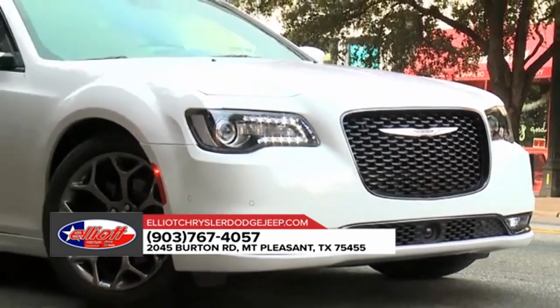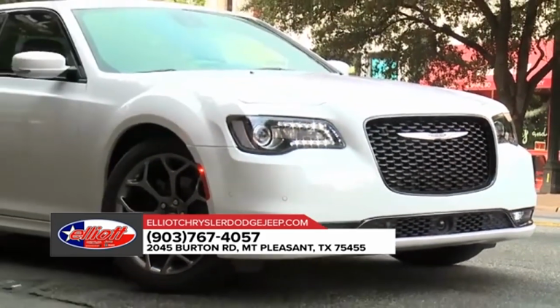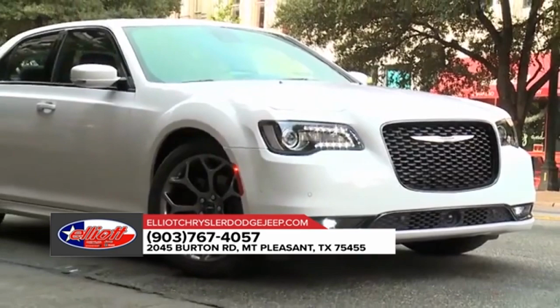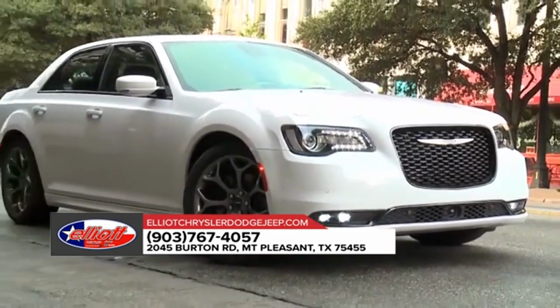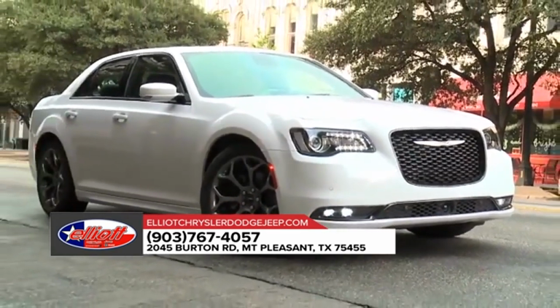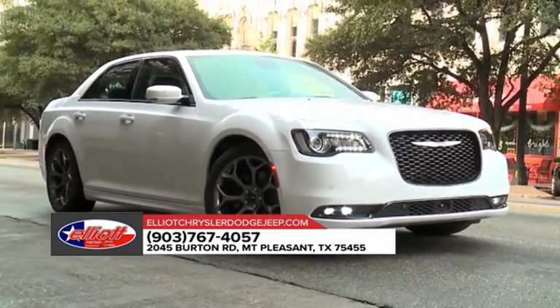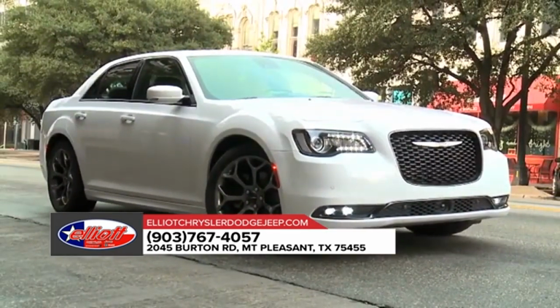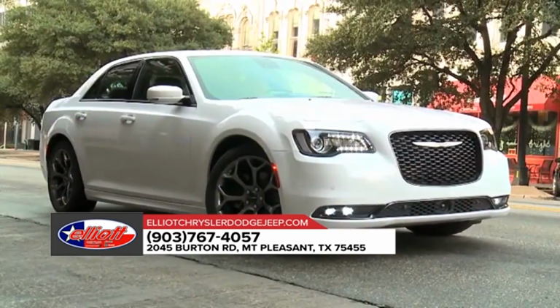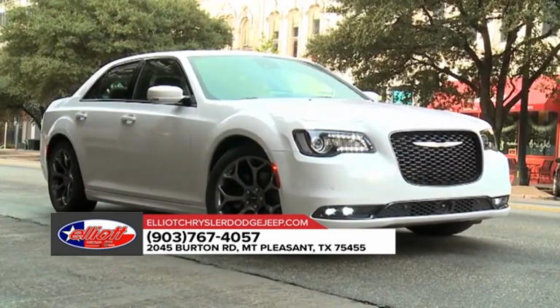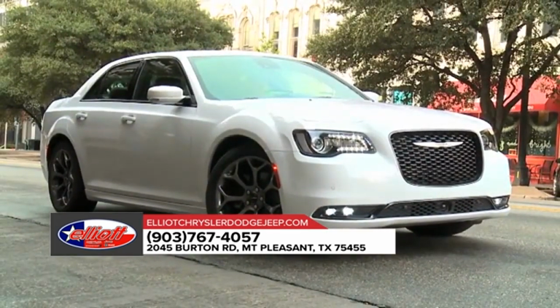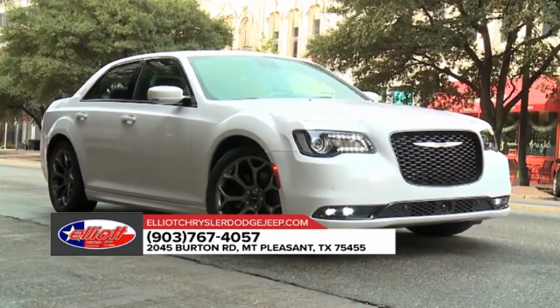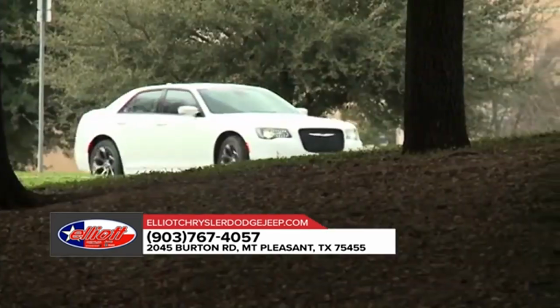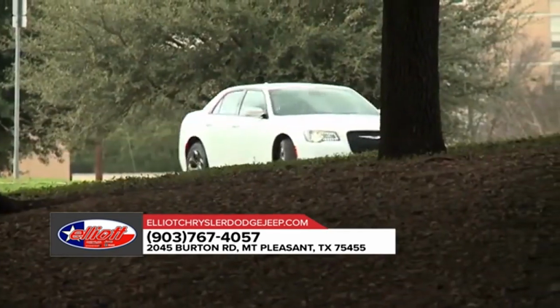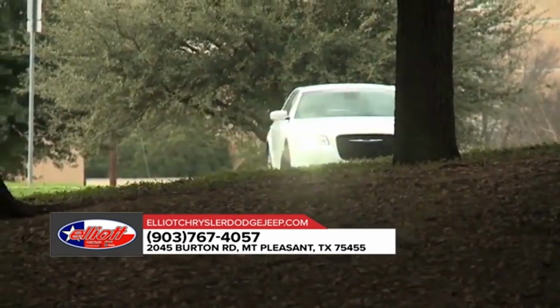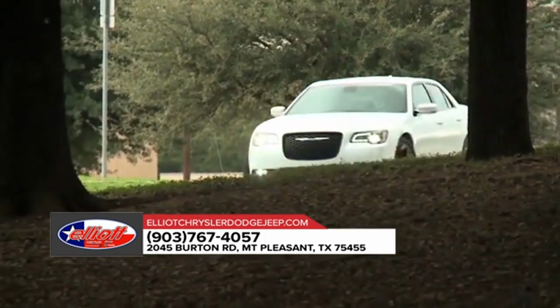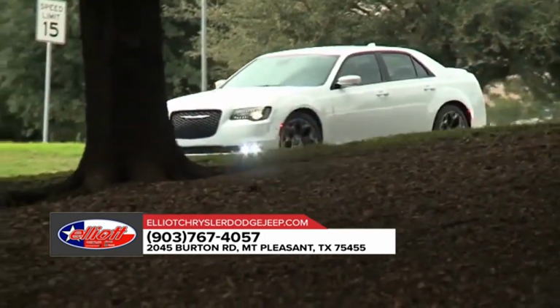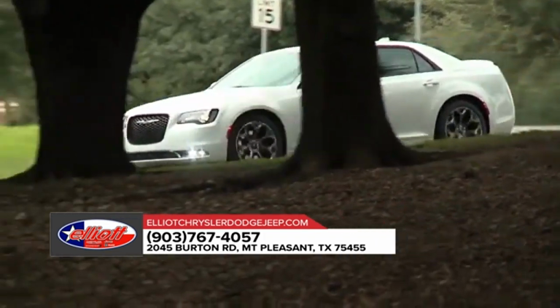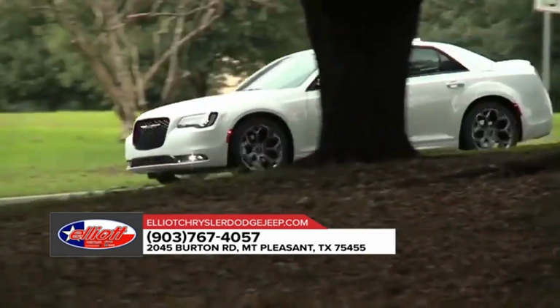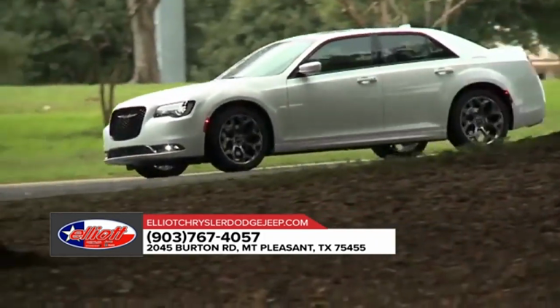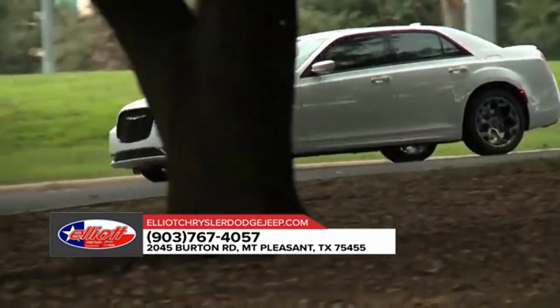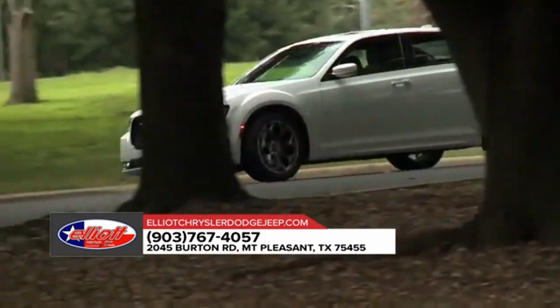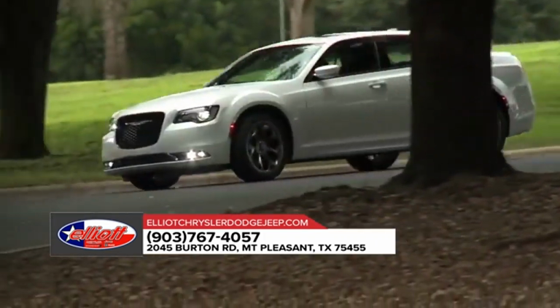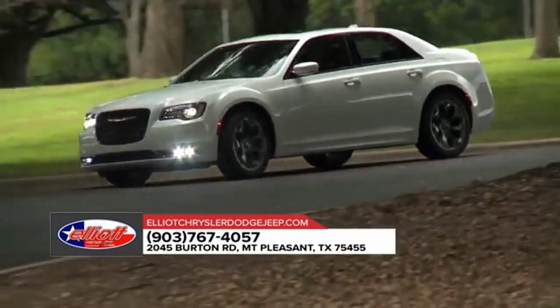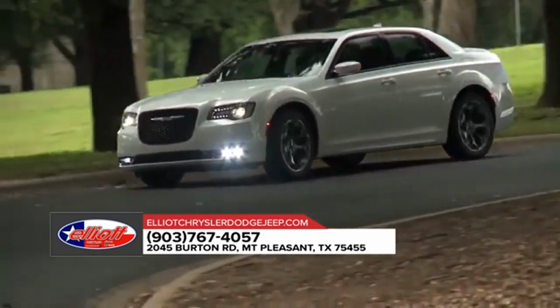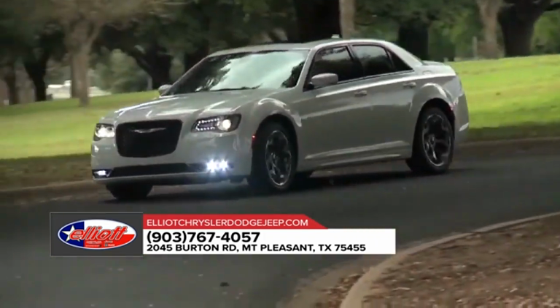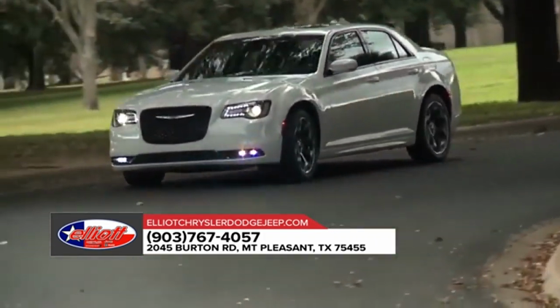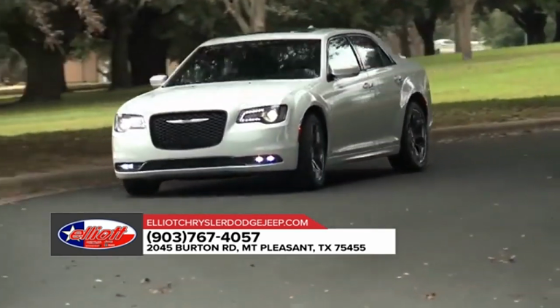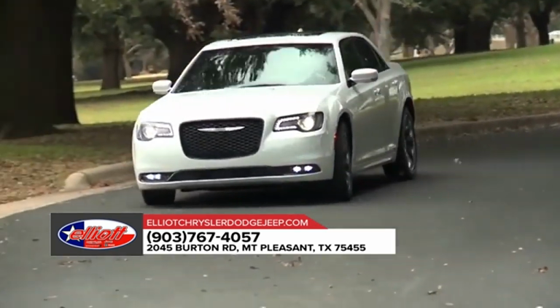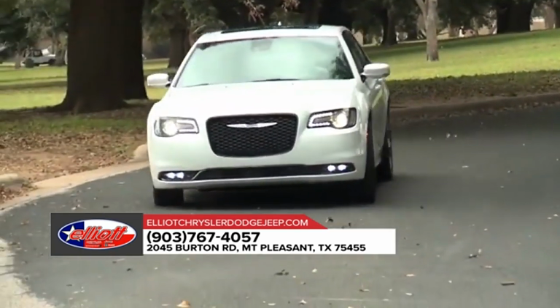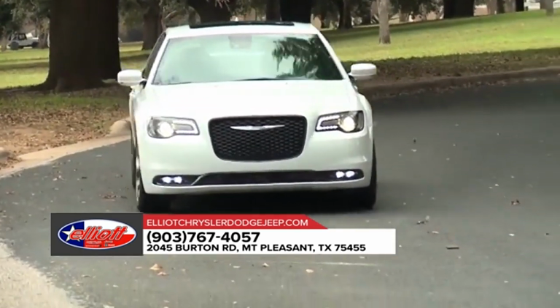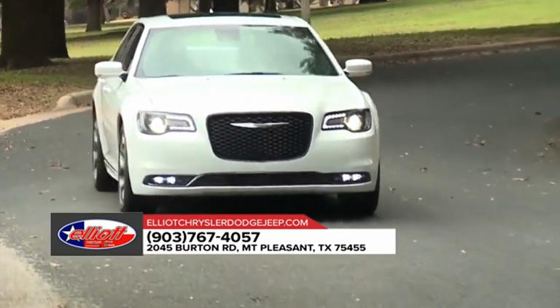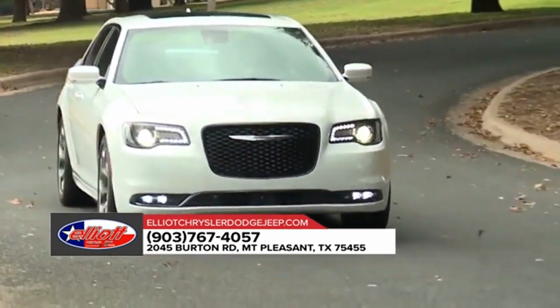The available adaptive high-intensity discharge headlamps are here to light the way, thanks to the automatic leveling monitor. No inch was overlooked while designing the 2018 Chrysler 300, which is why it's all about high-quality comfort.